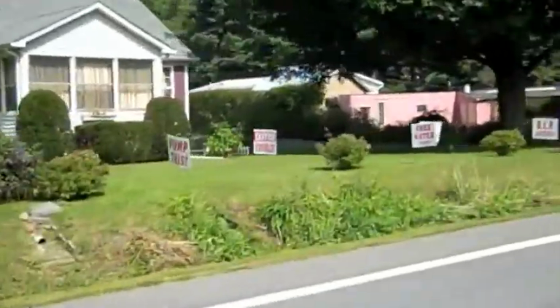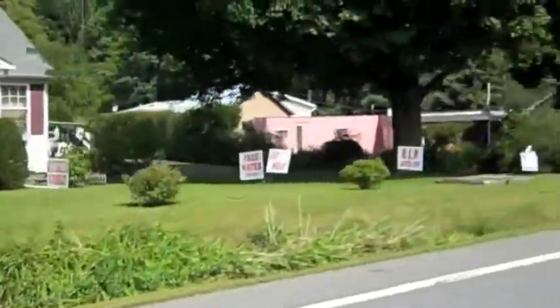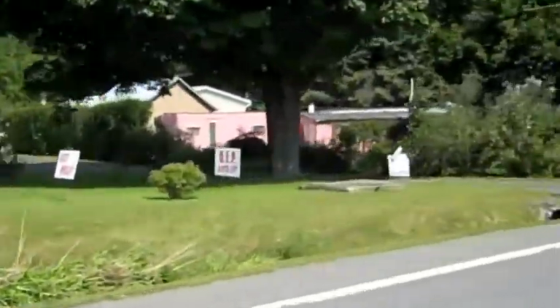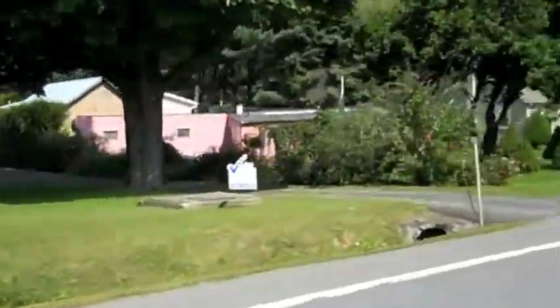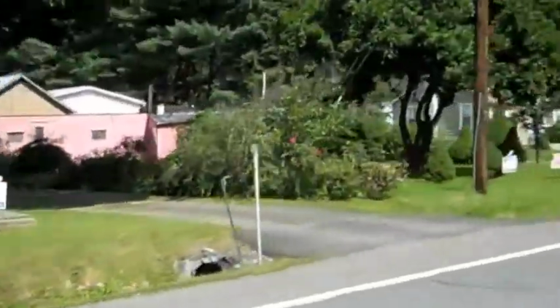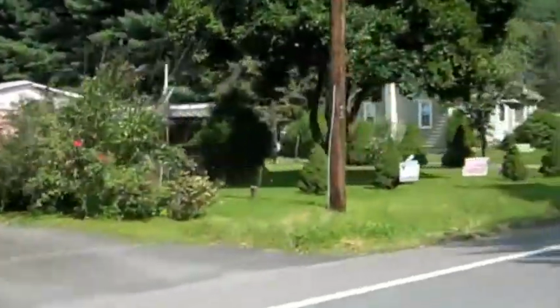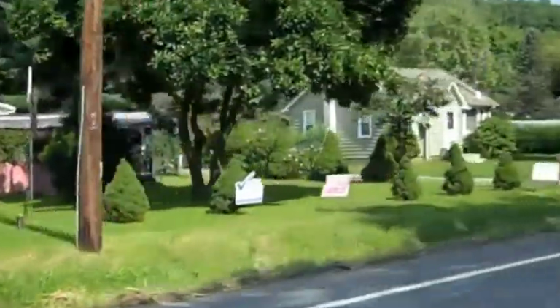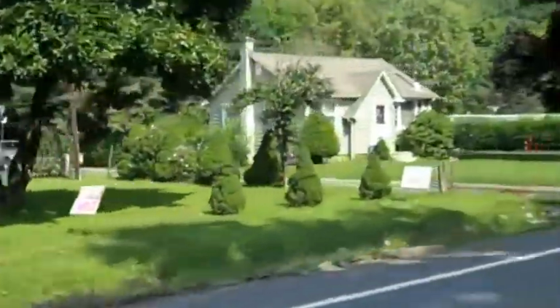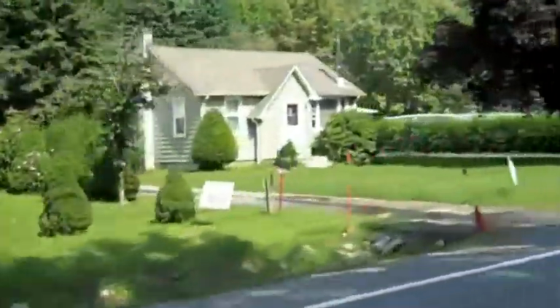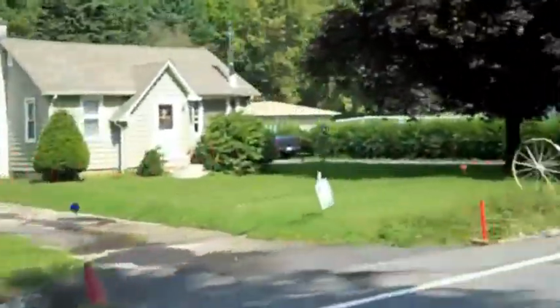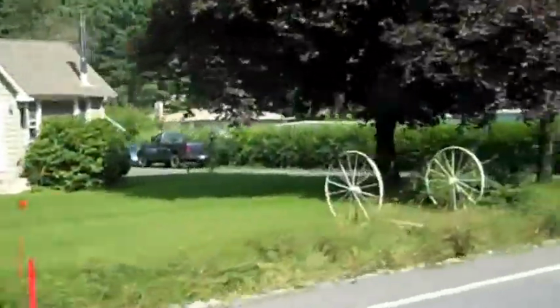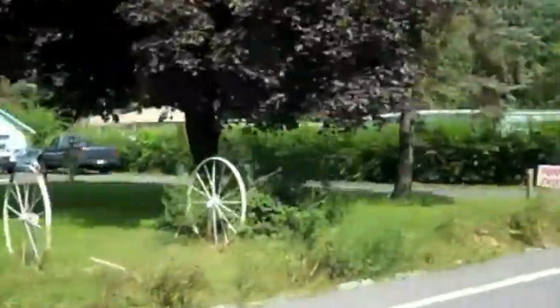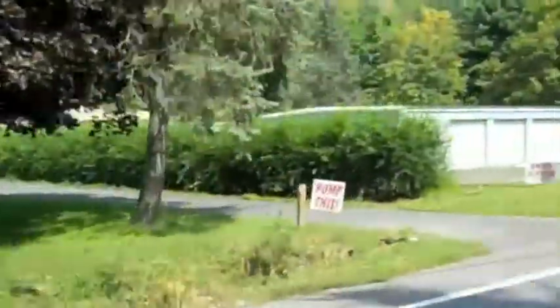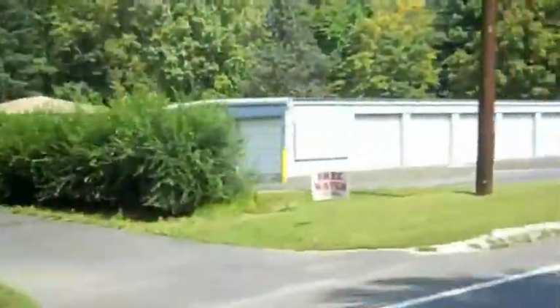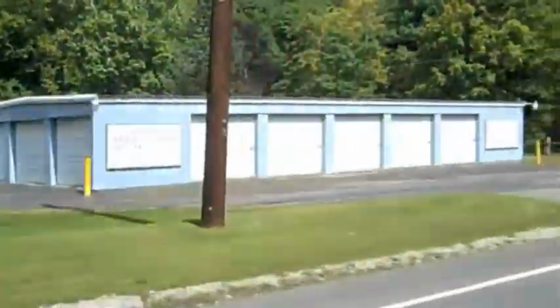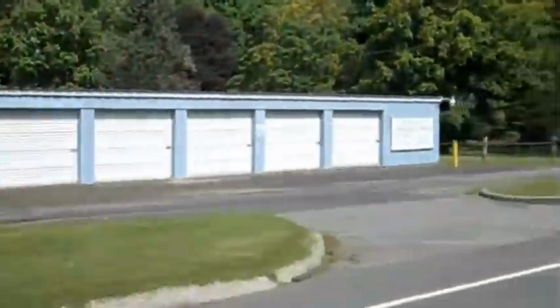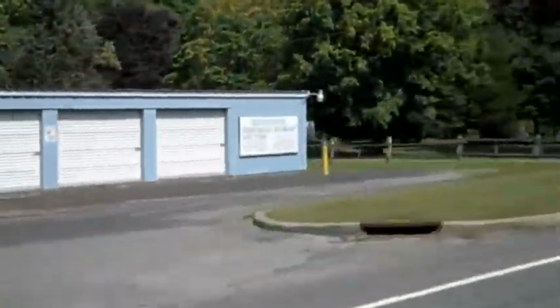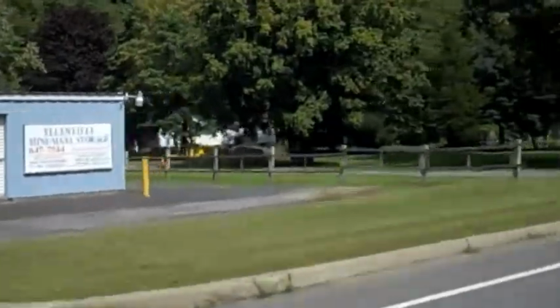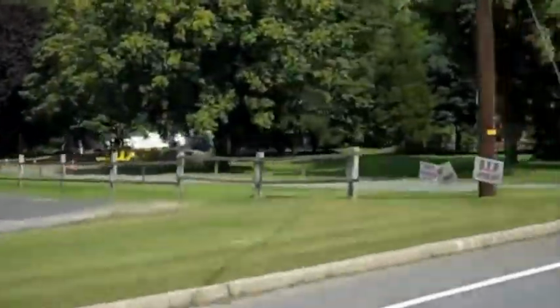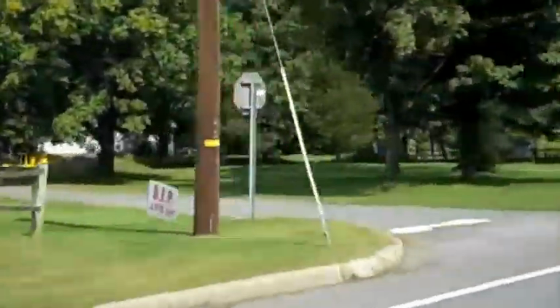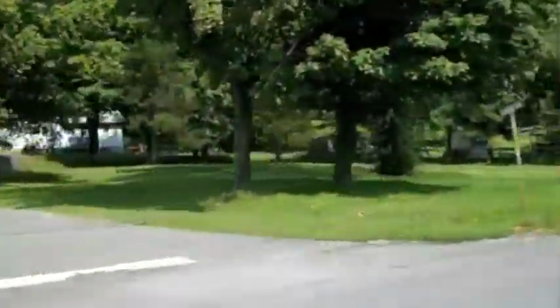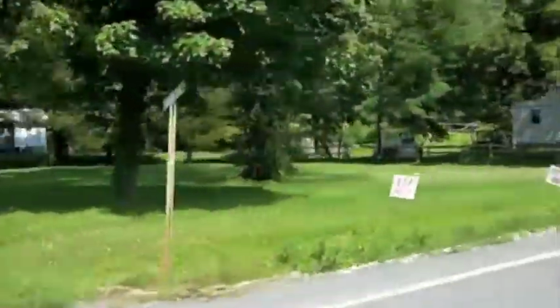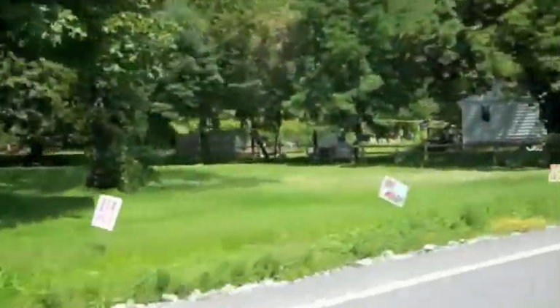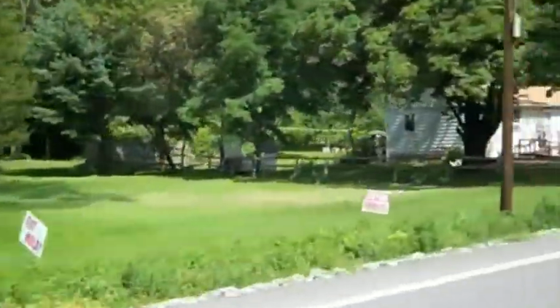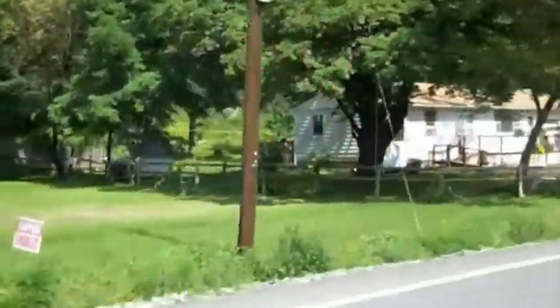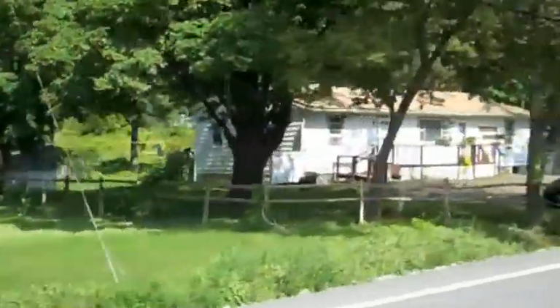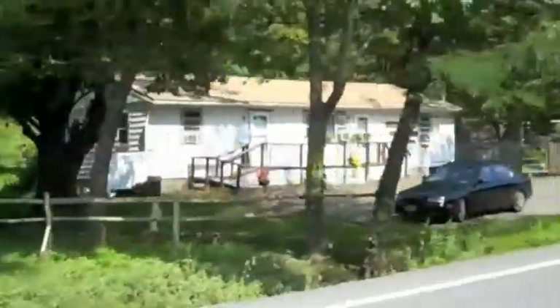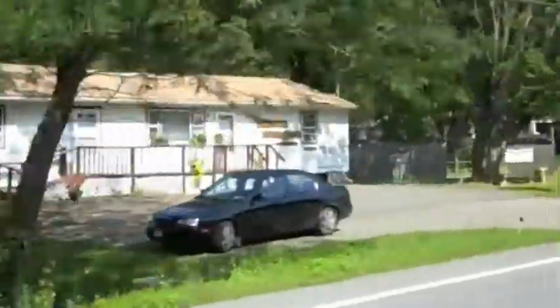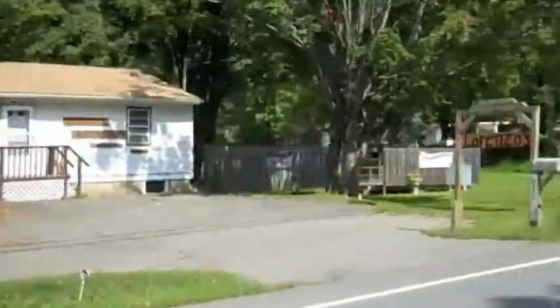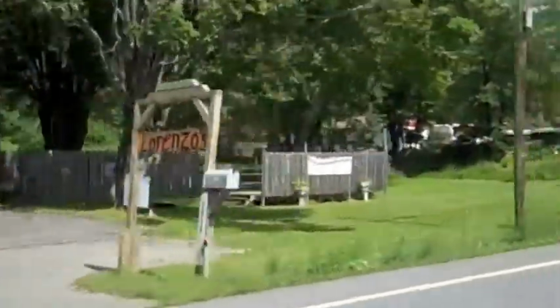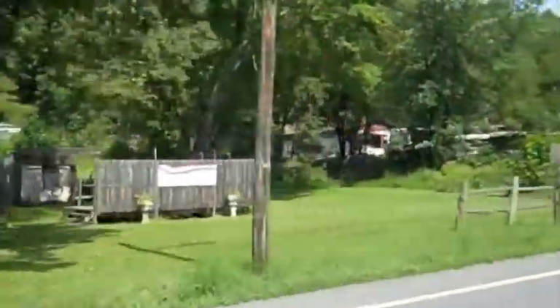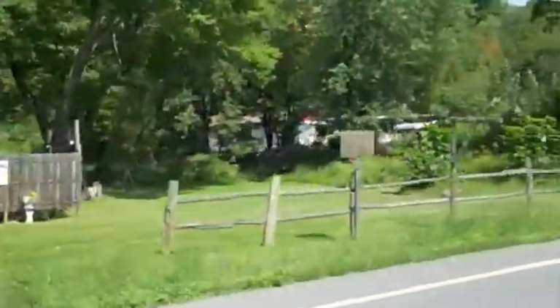Homeowners along this stretch of Route 209 in Ulster County don't only flood from heavy rains. They also flood because New York City's leaking aqueduct tunnel lies below their houses. It's that water coming up through the ground that they believe is continuing their flooding.